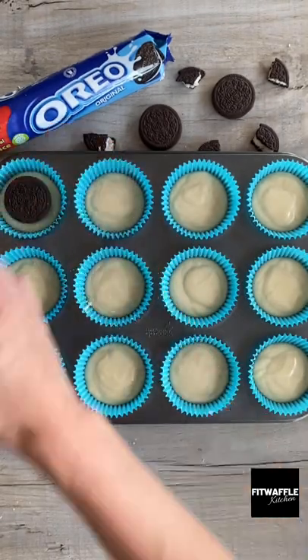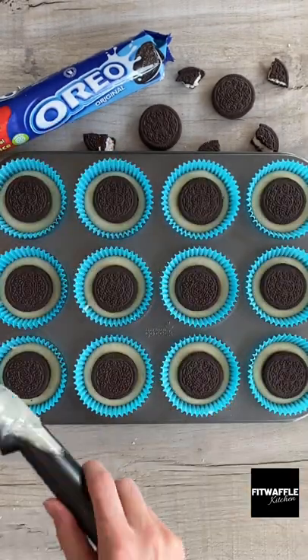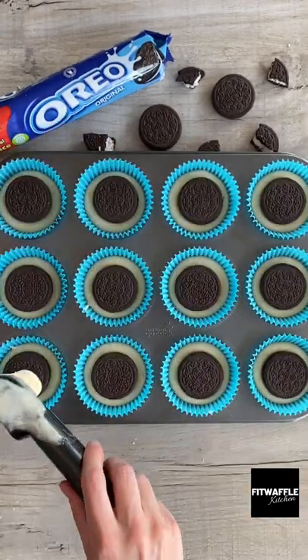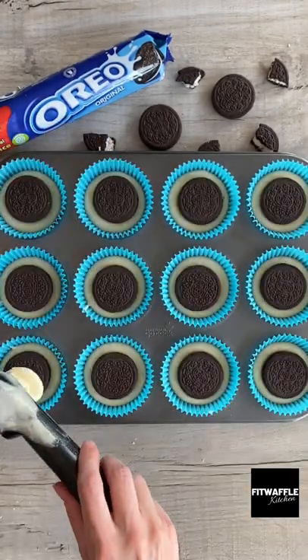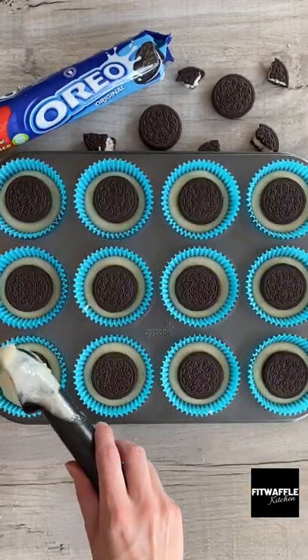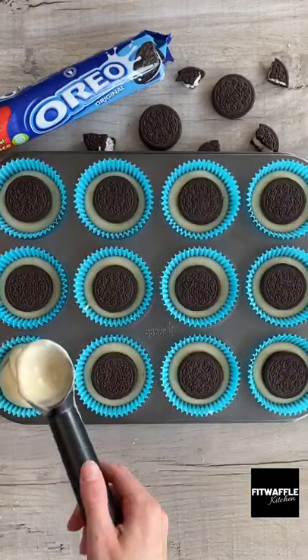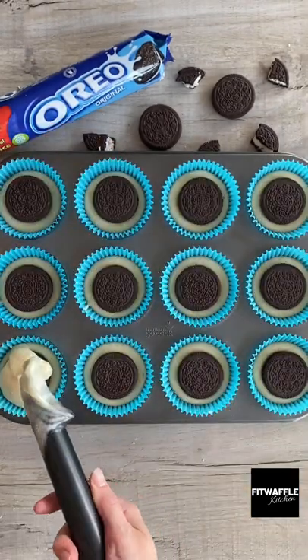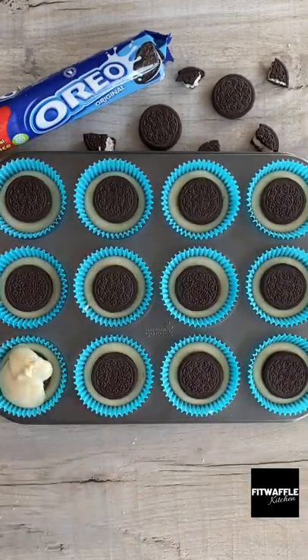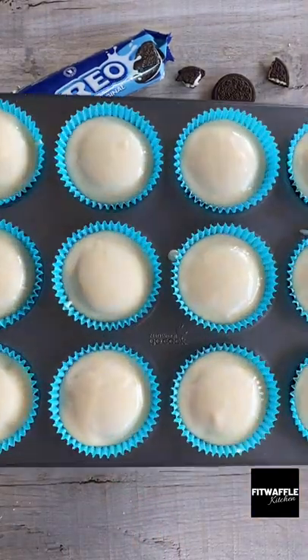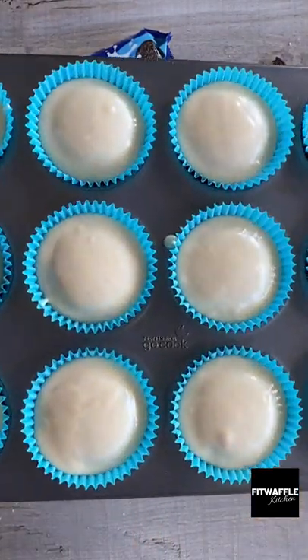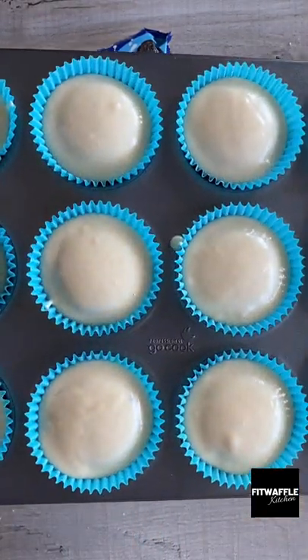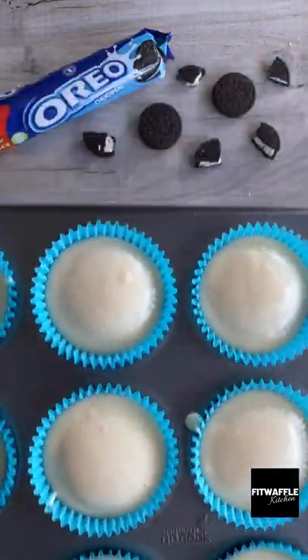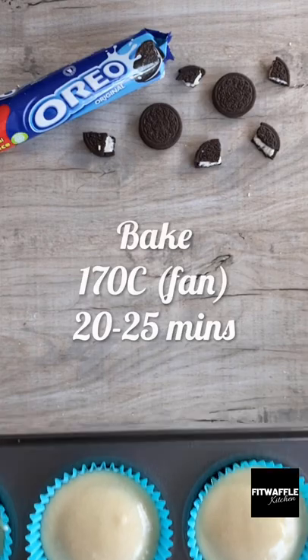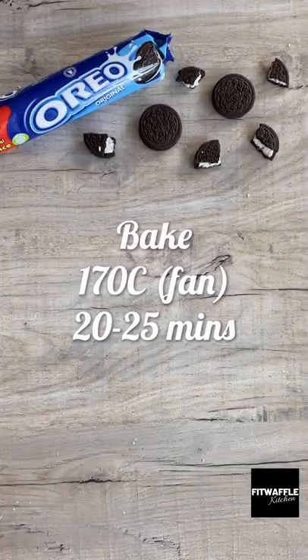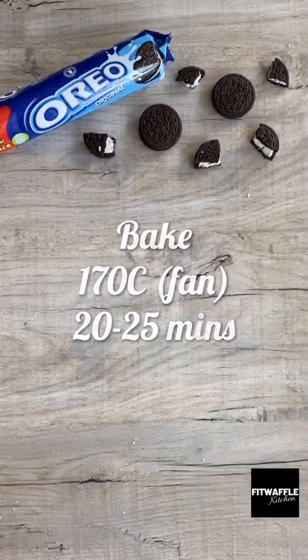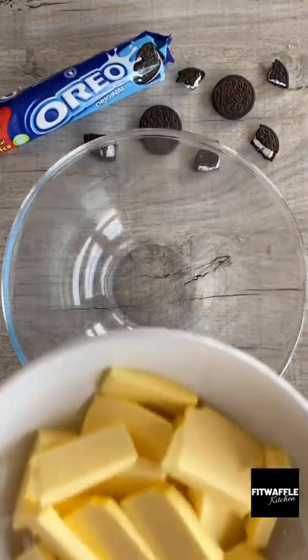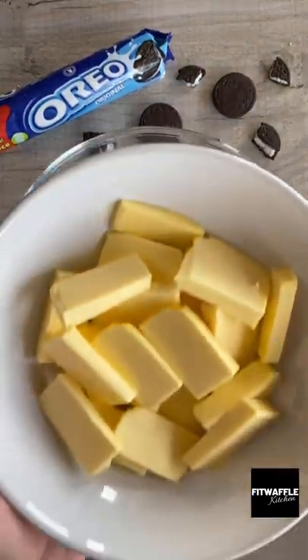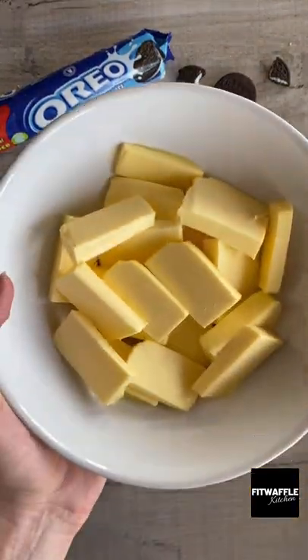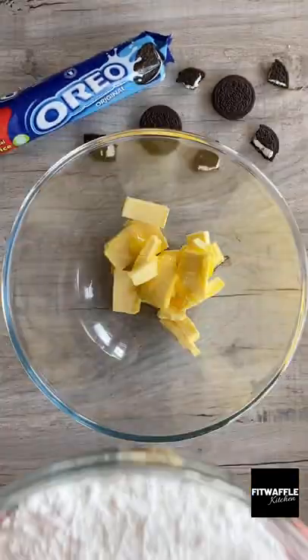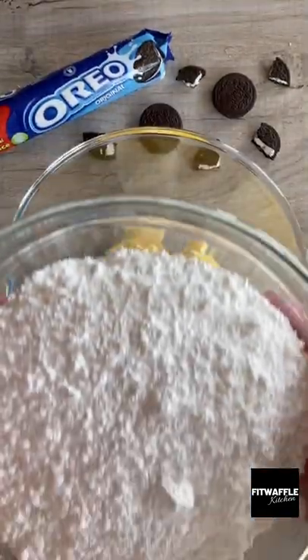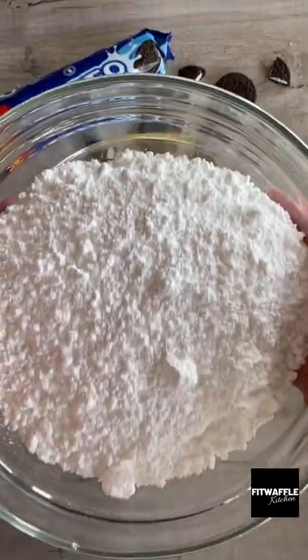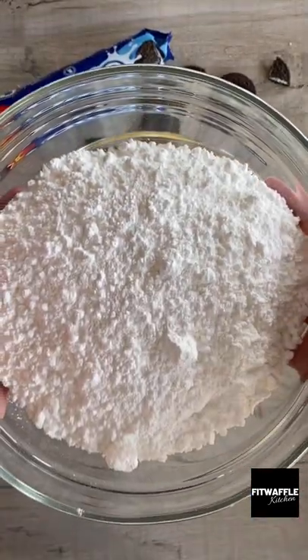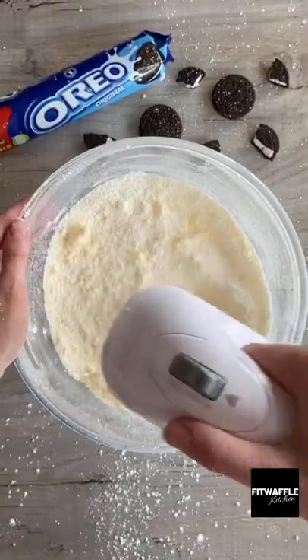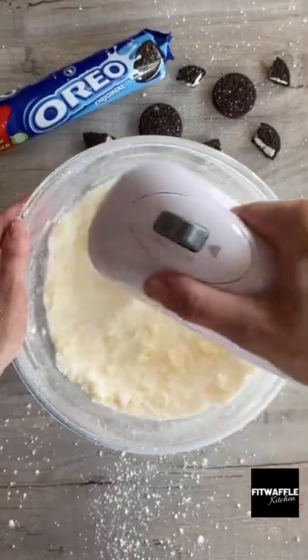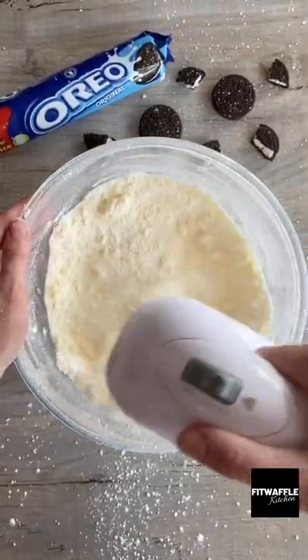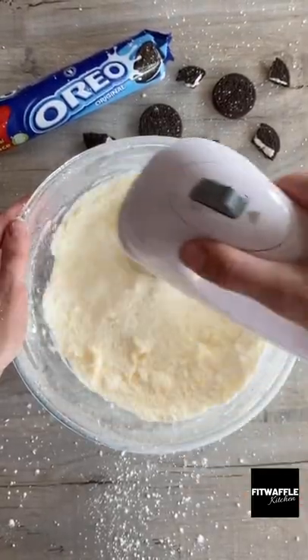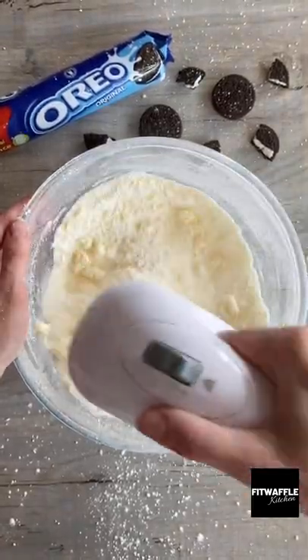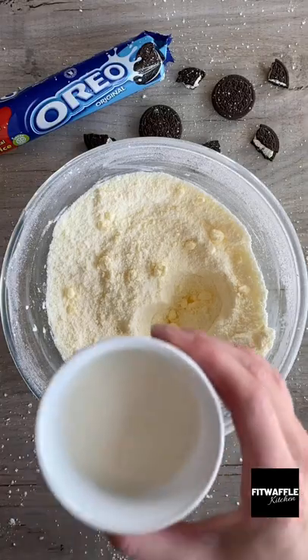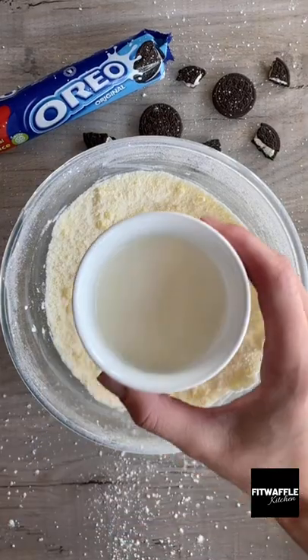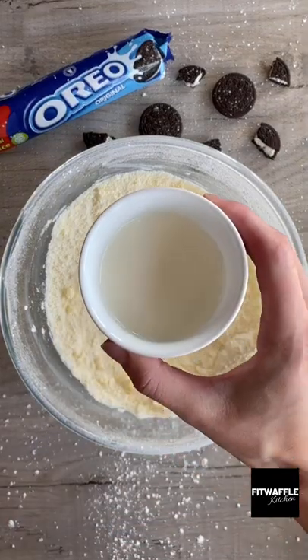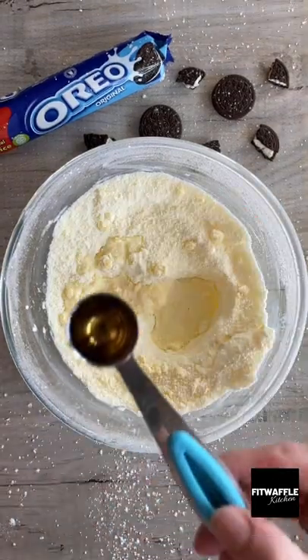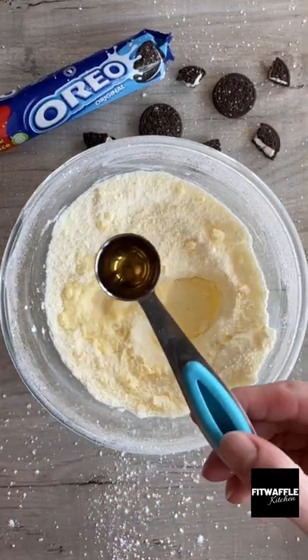Fill the cupcake cases with the rest of the batter and bake in the oven for 20 to 25 minutes. For the icing you need butter and icing sugar — whisk these together, then add your milk and vanilla extract and whisk these in.